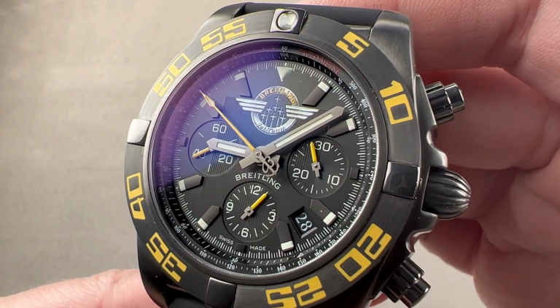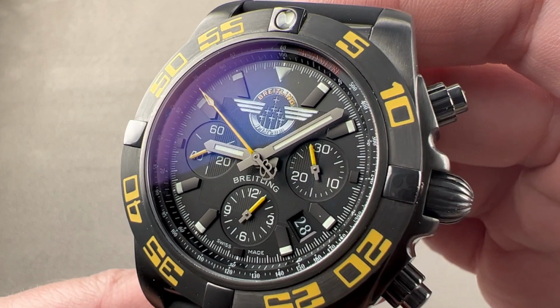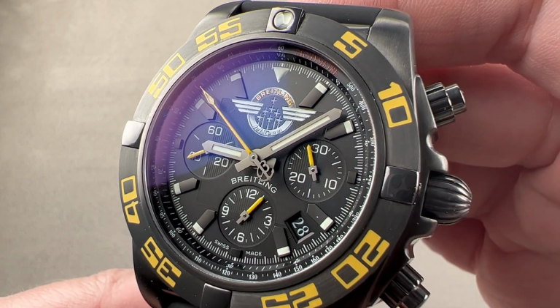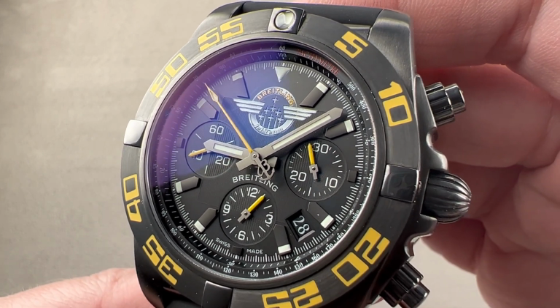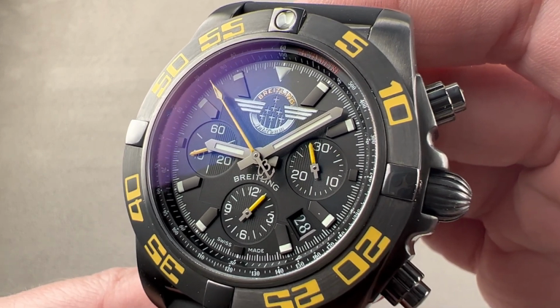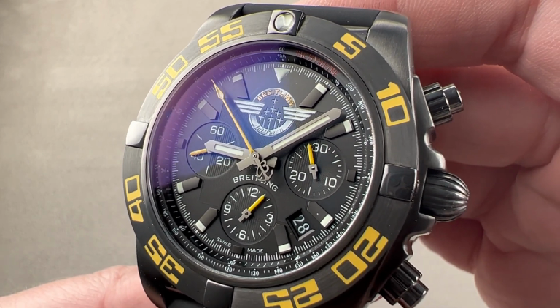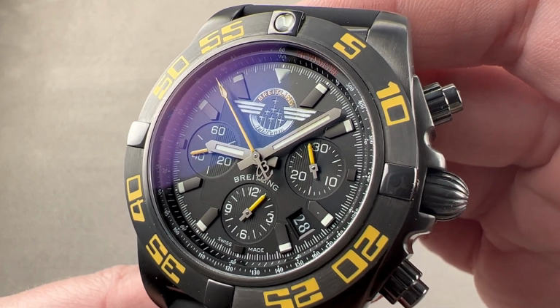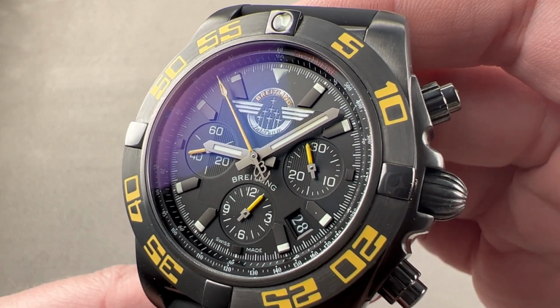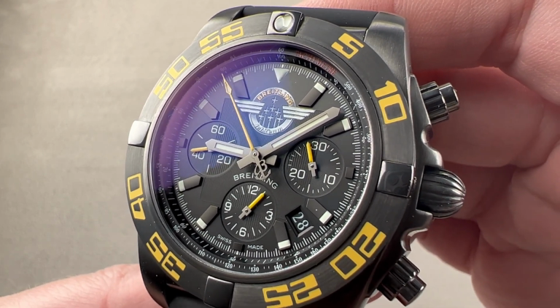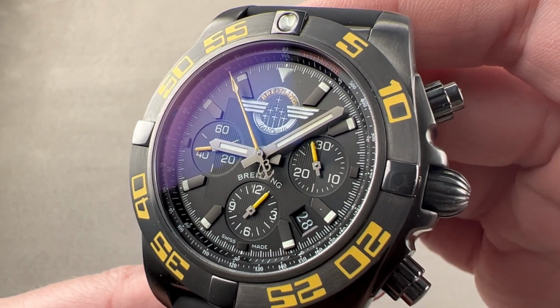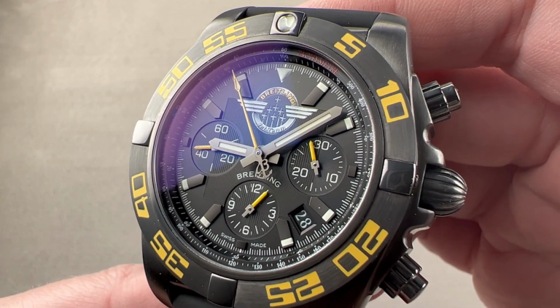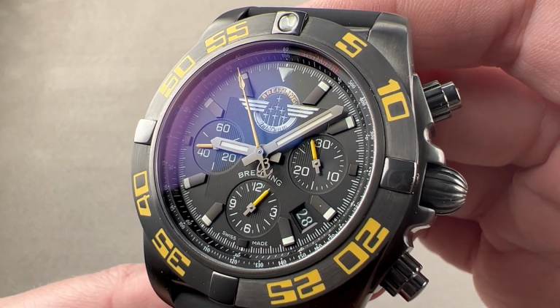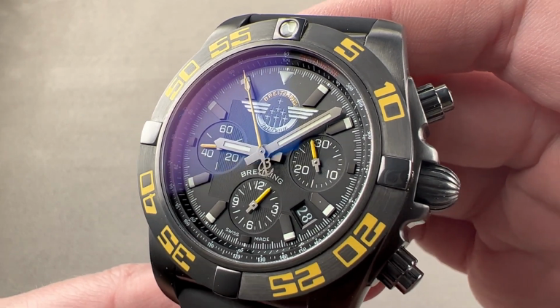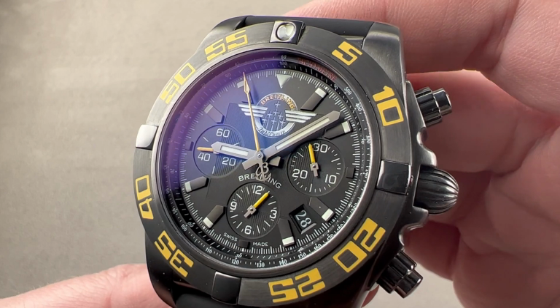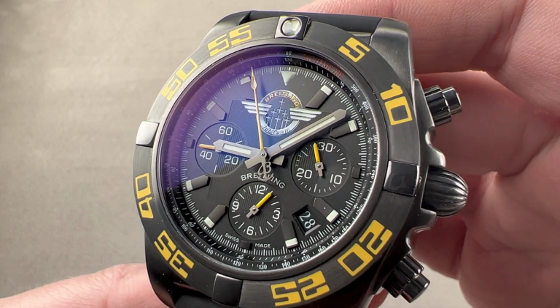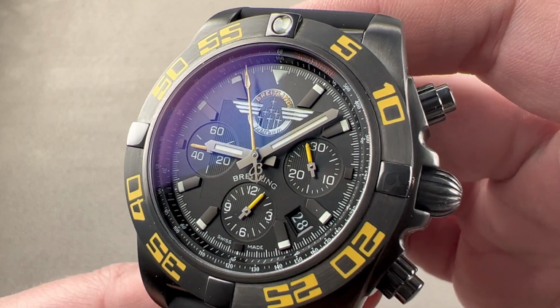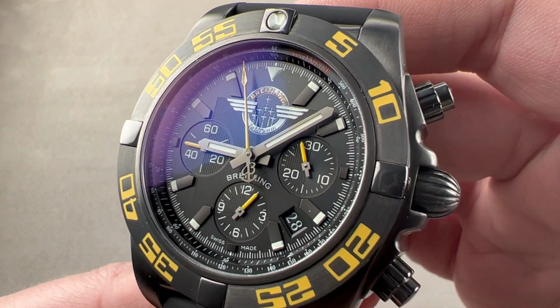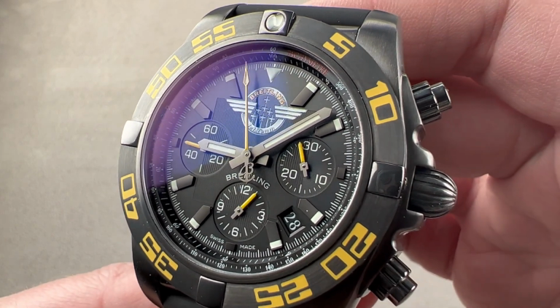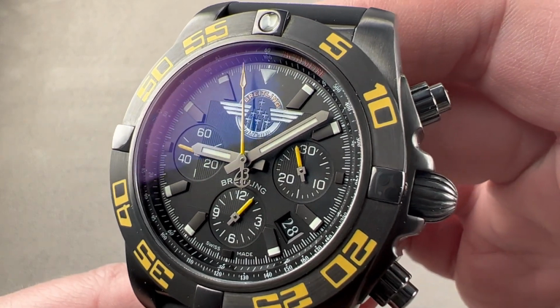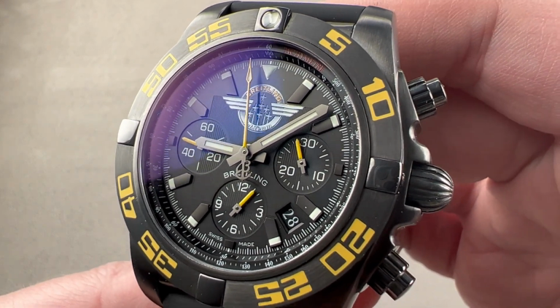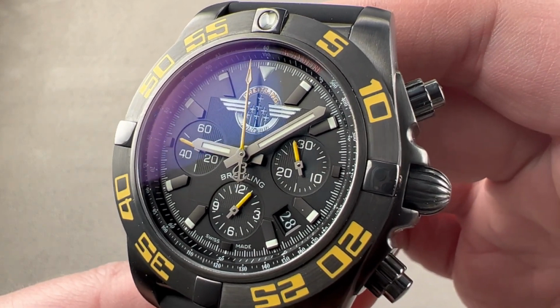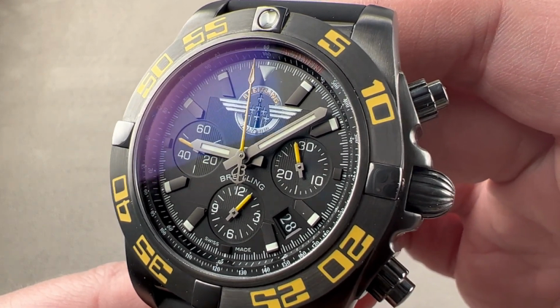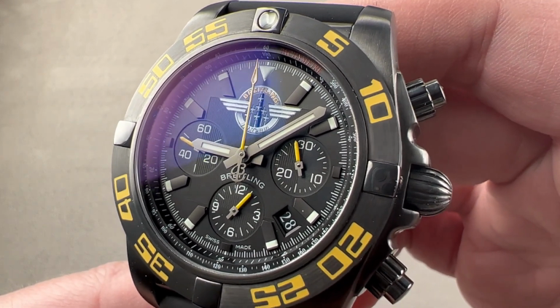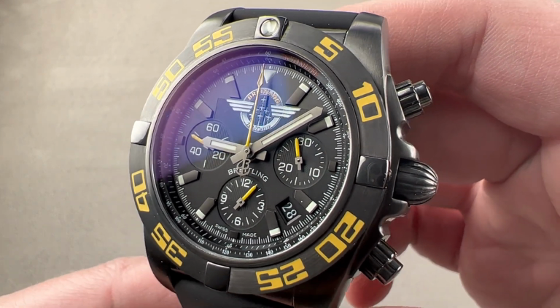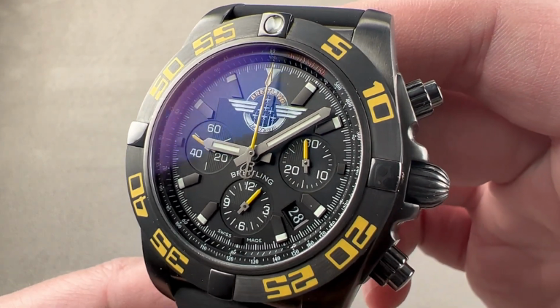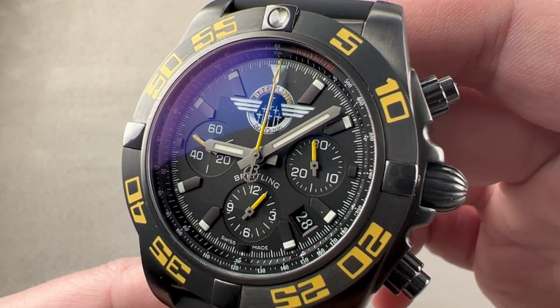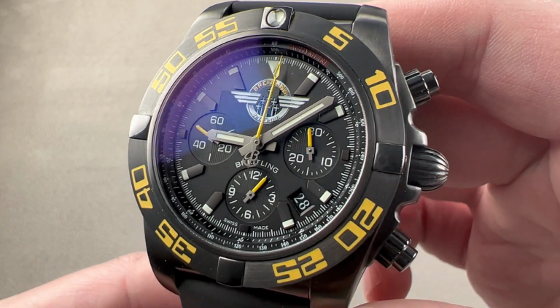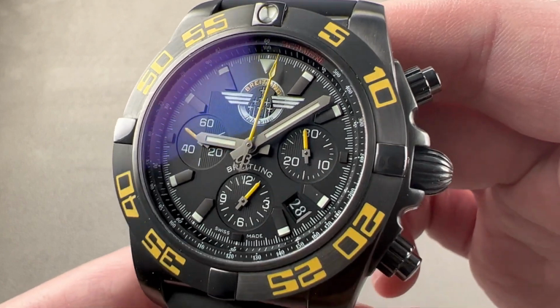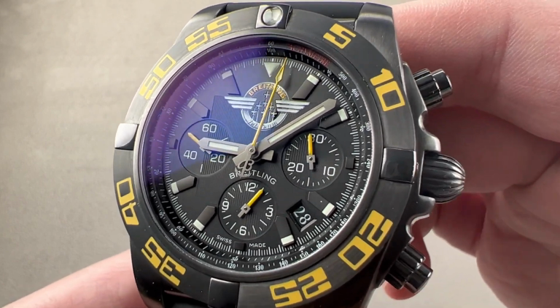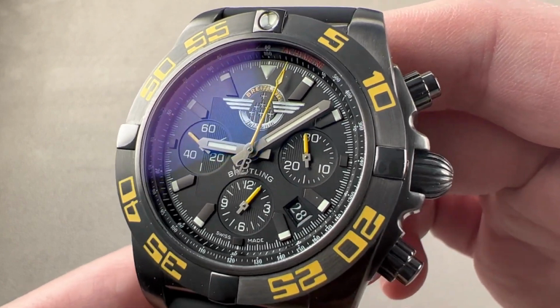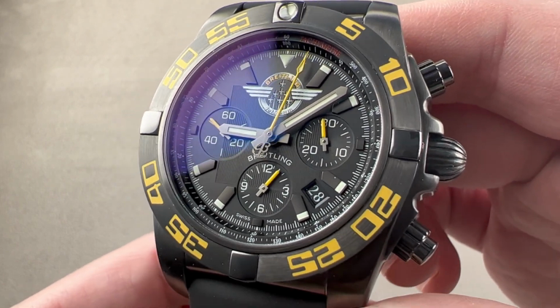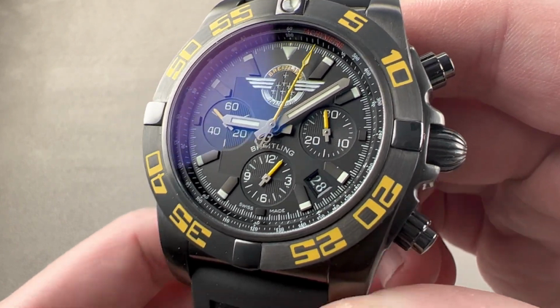Today, we're discussing a limited edition of 500 pieces launched for the 2015 model year. This is the Breitling Jet Team American Tour Chronomat 44 black steel, and it is everything its name implies.